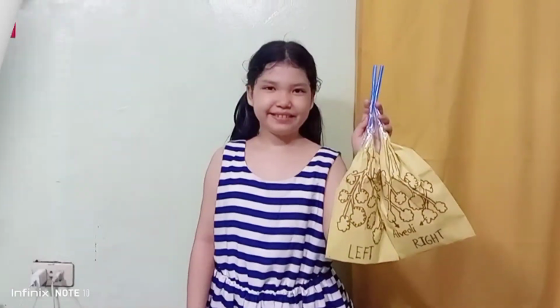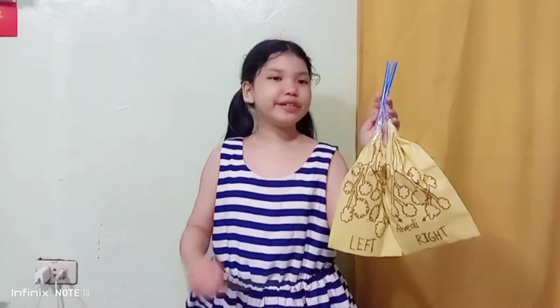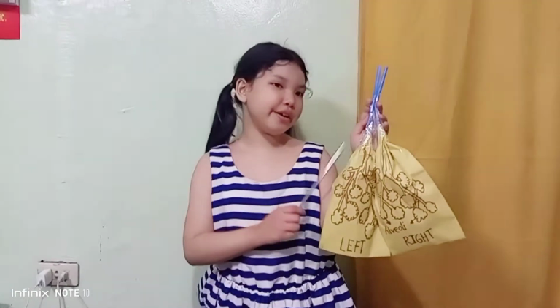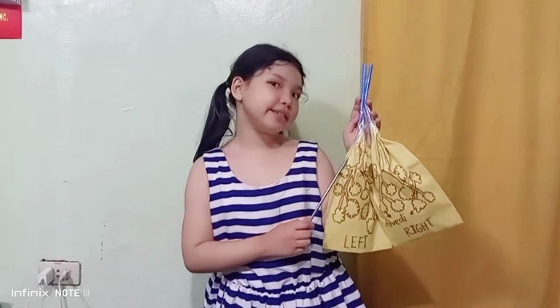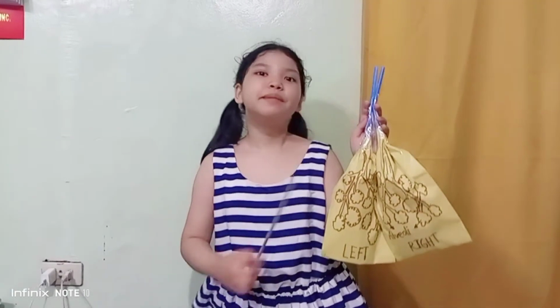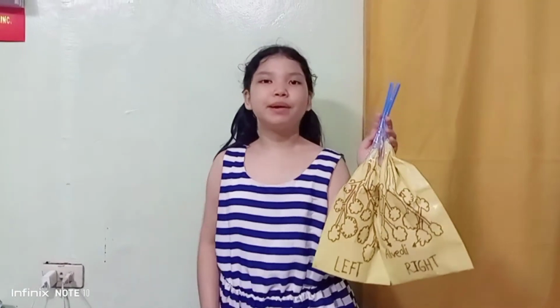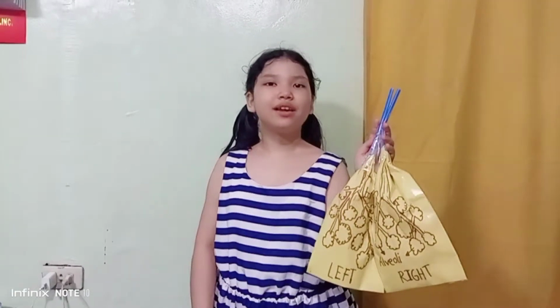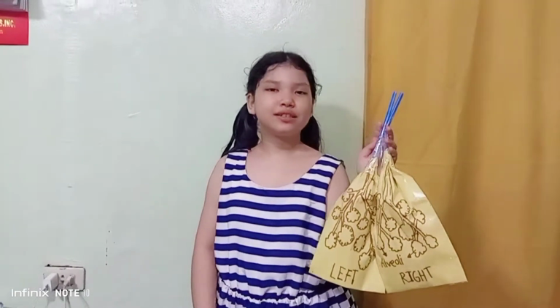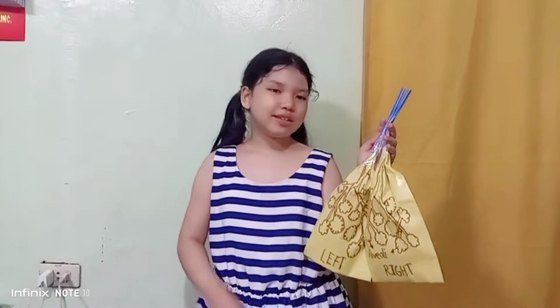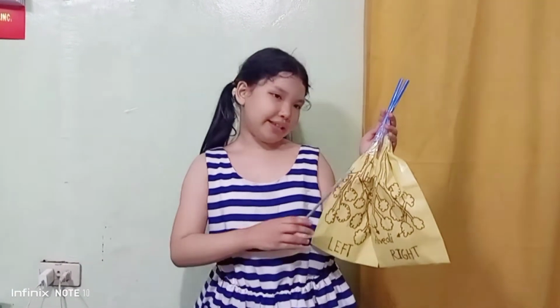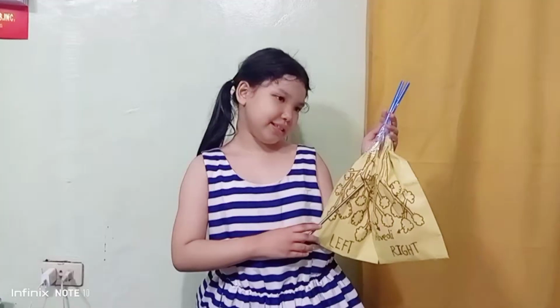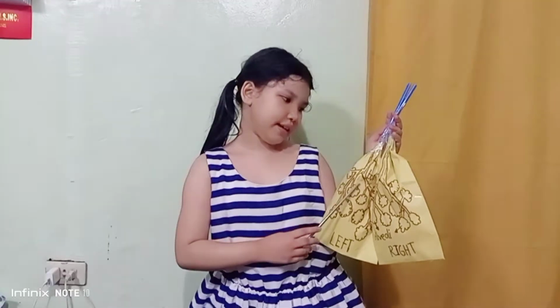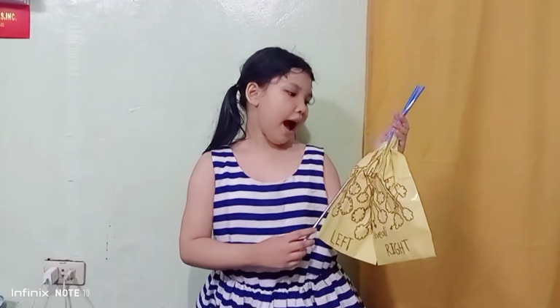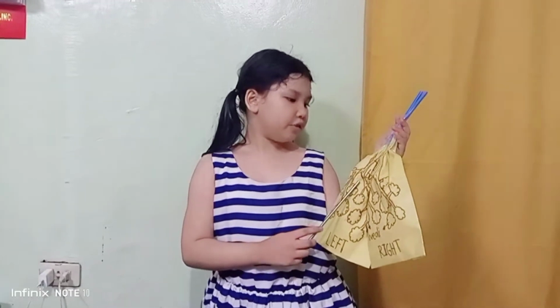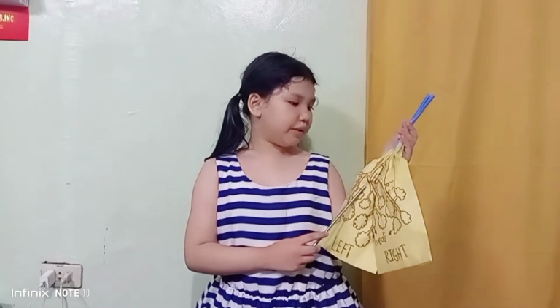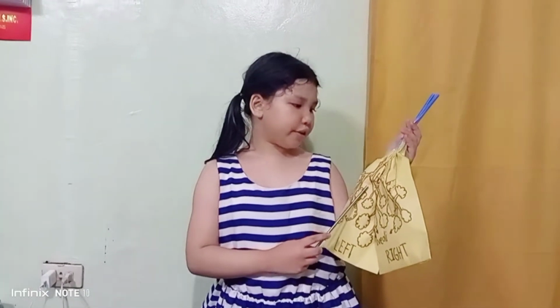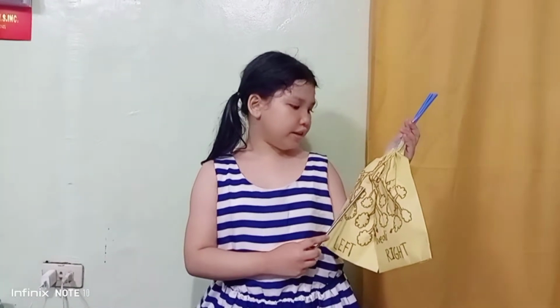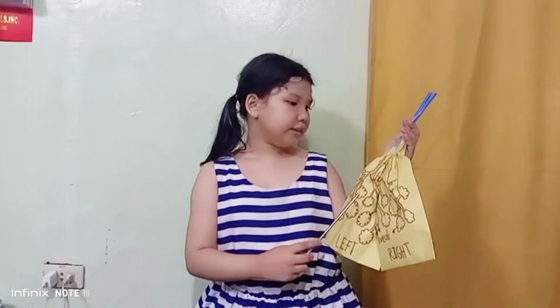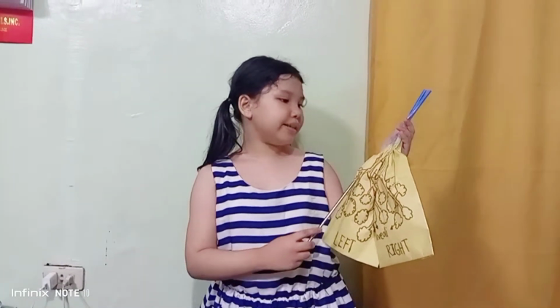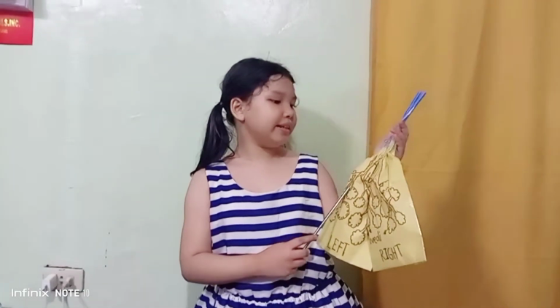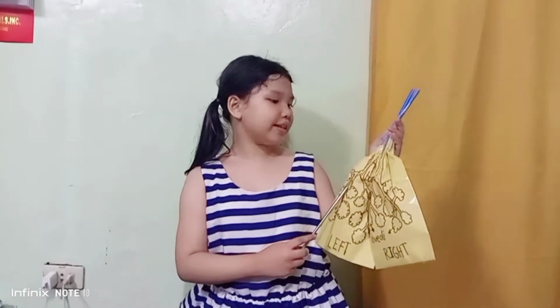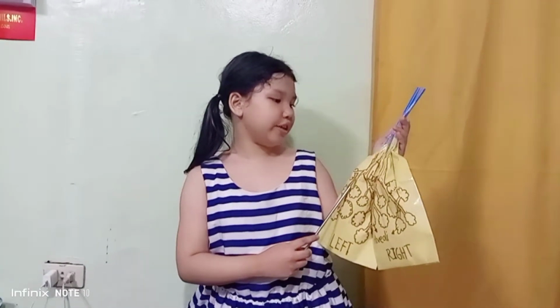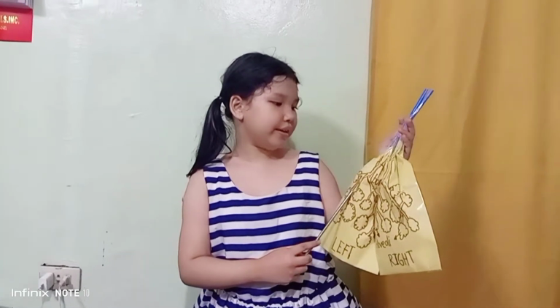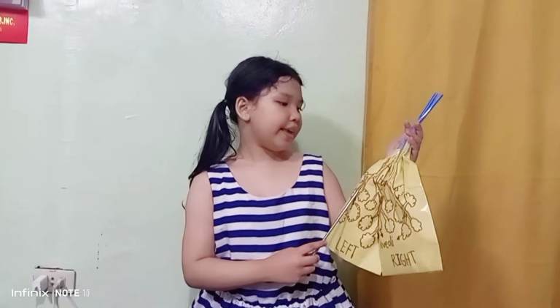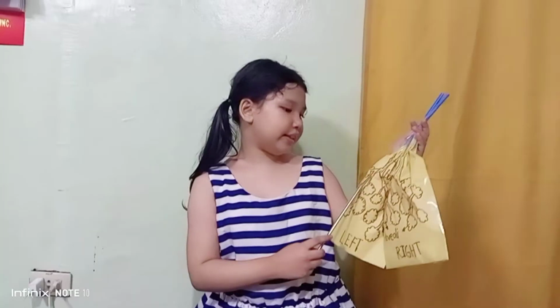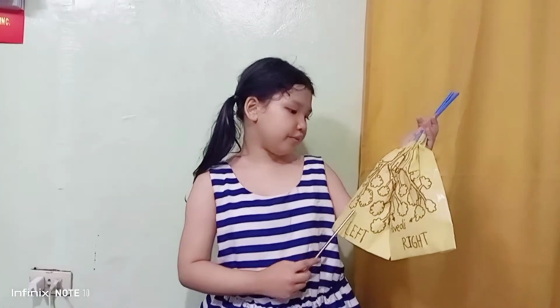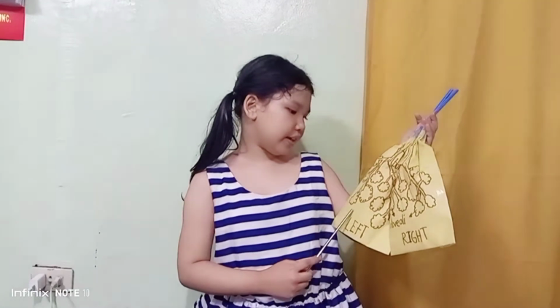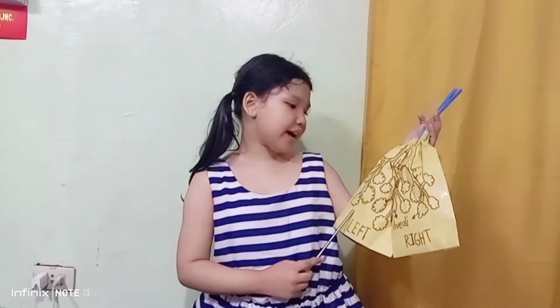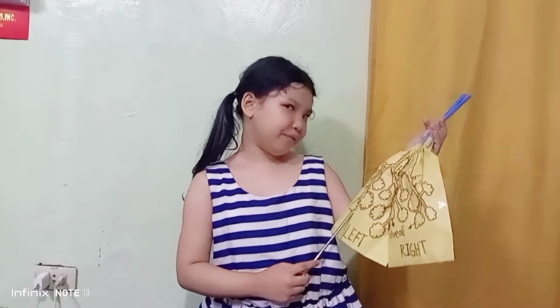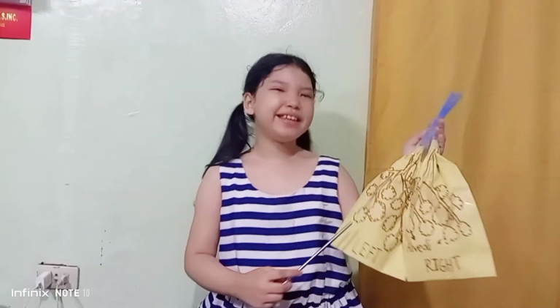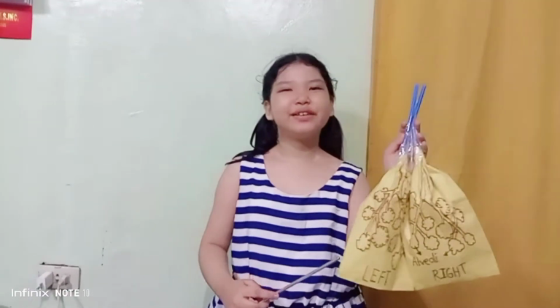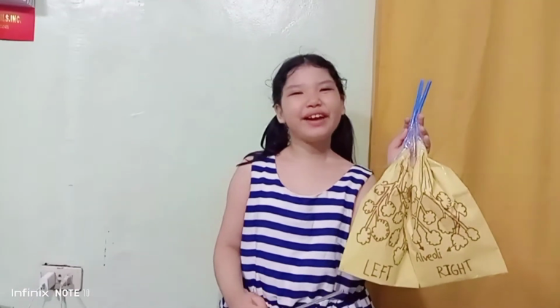So there you go guys! The paper bag lungs! So as you can see, I have drawn the bronchioles that basically looks like a tree, and at the end of it is the alveoli. Cool right?